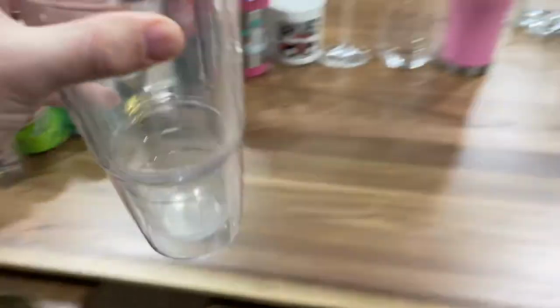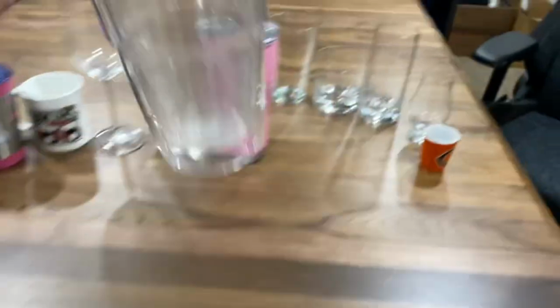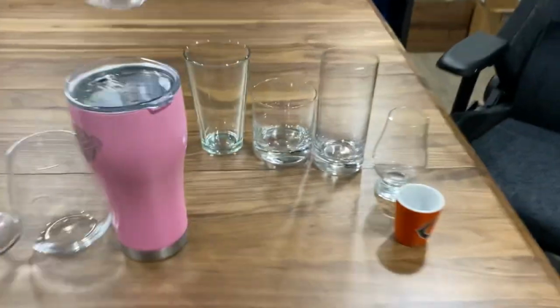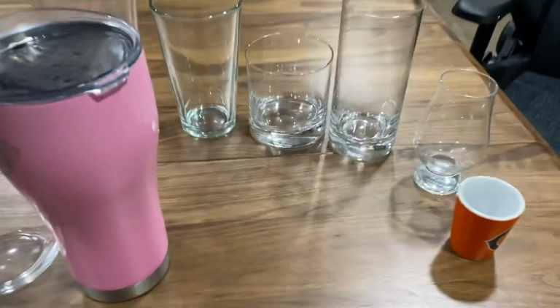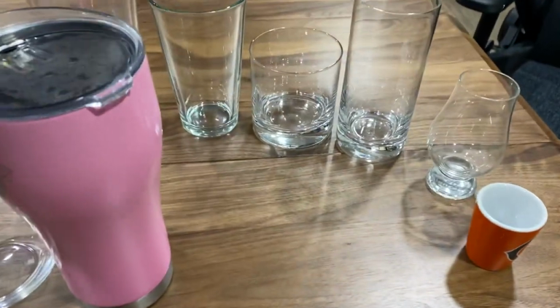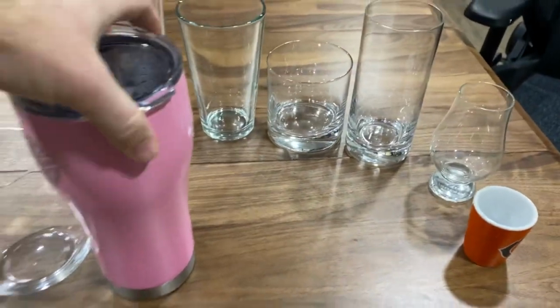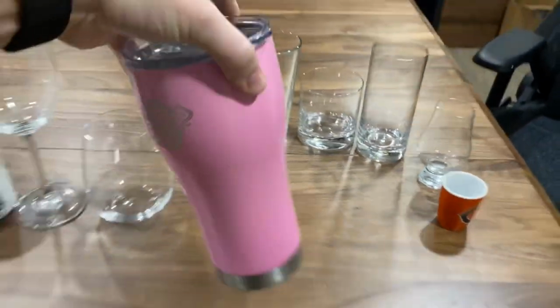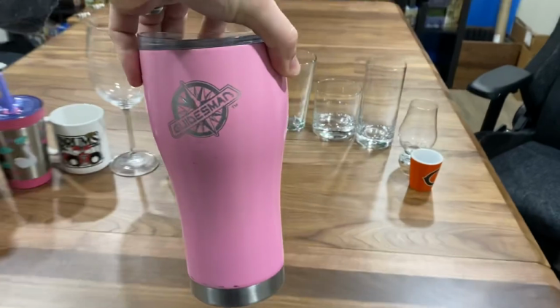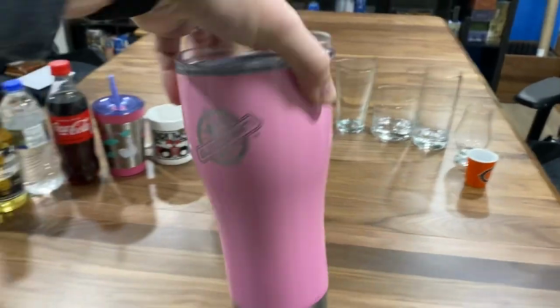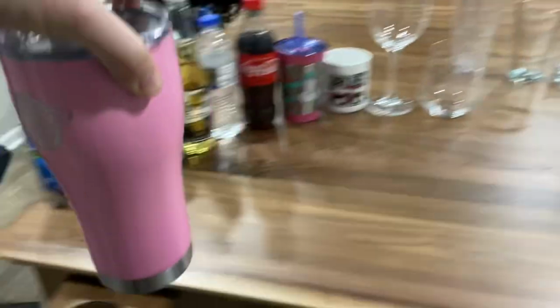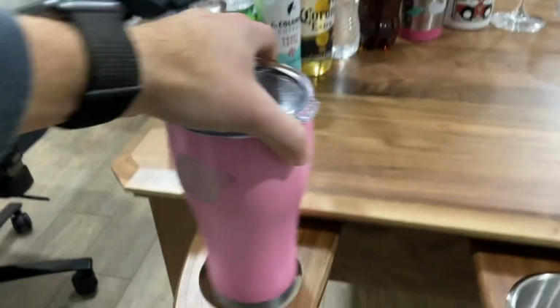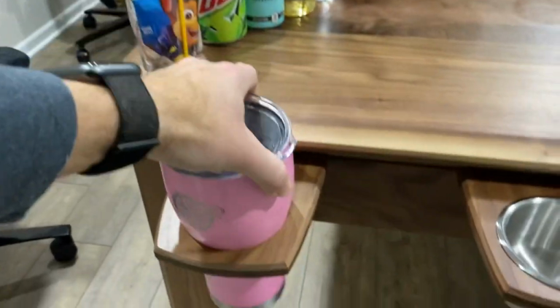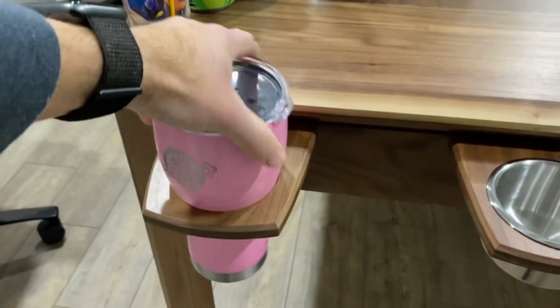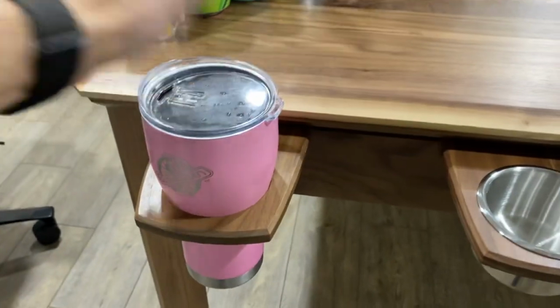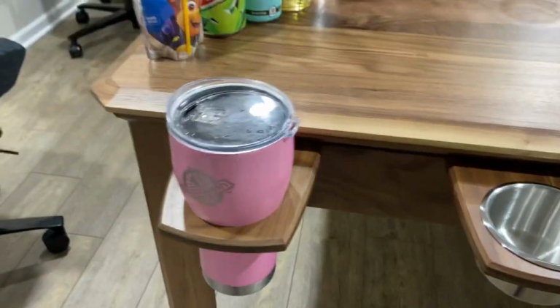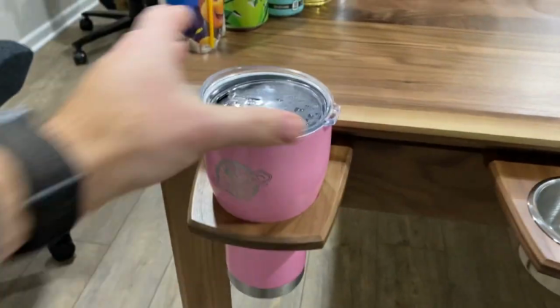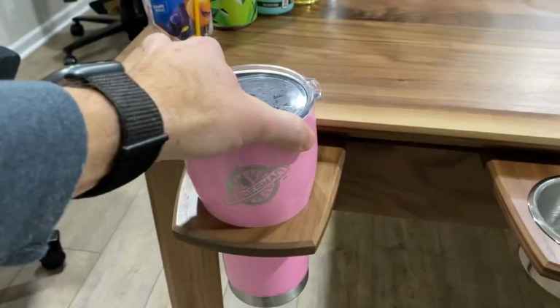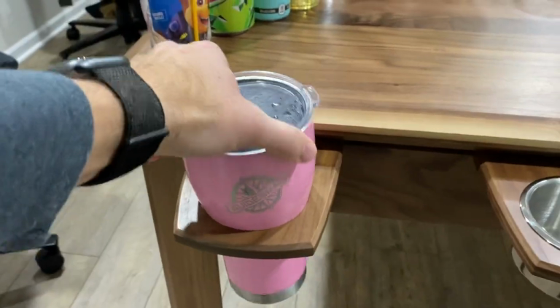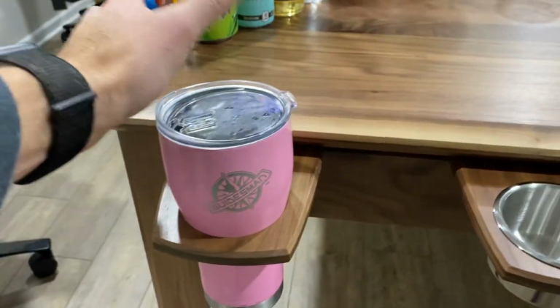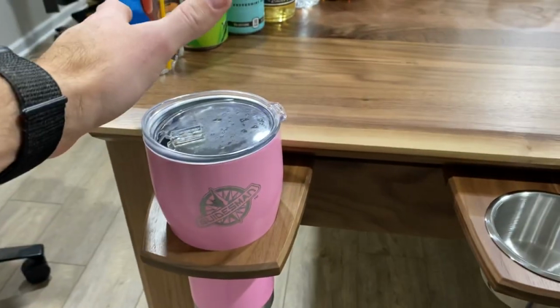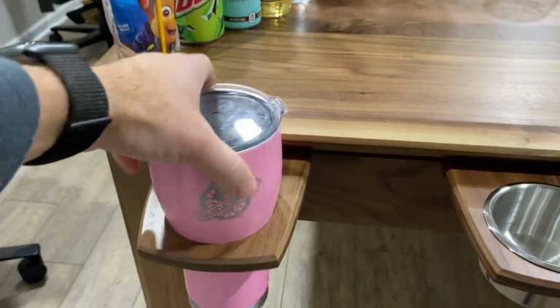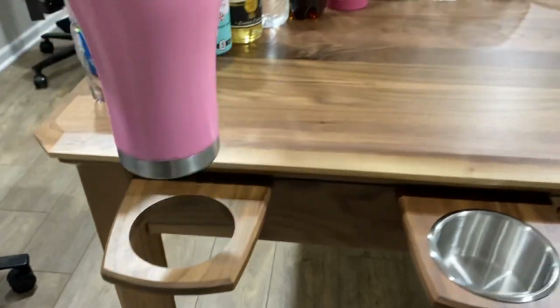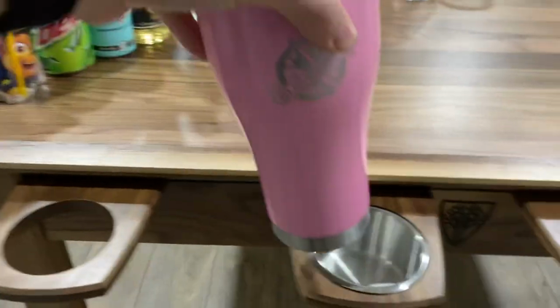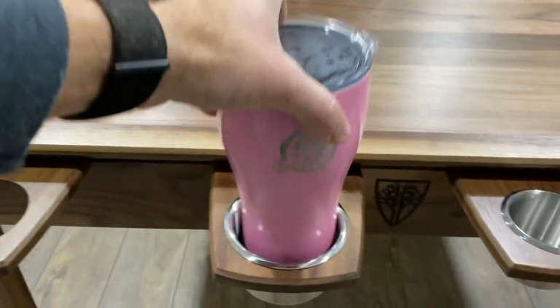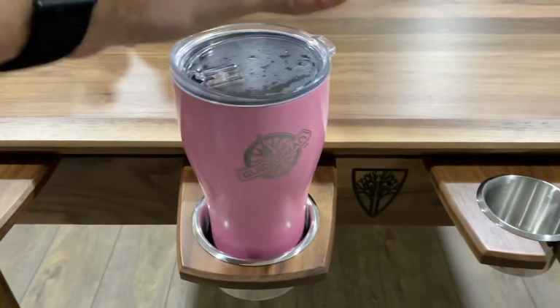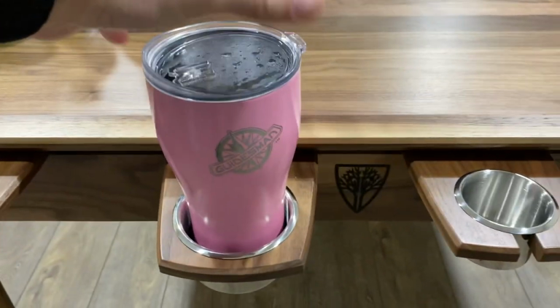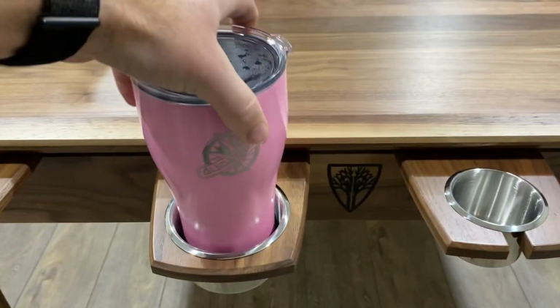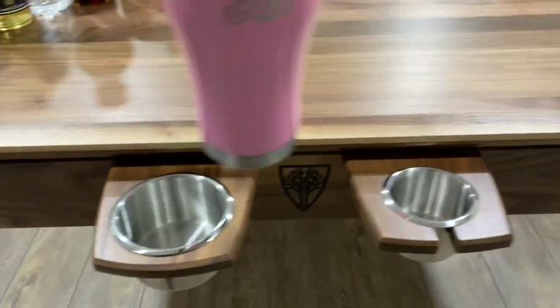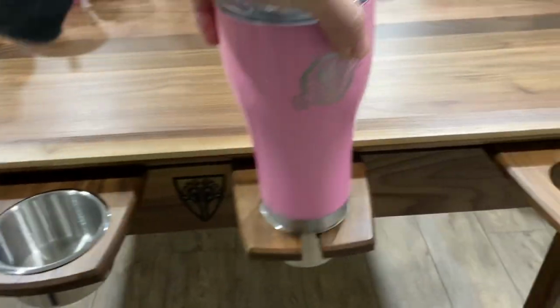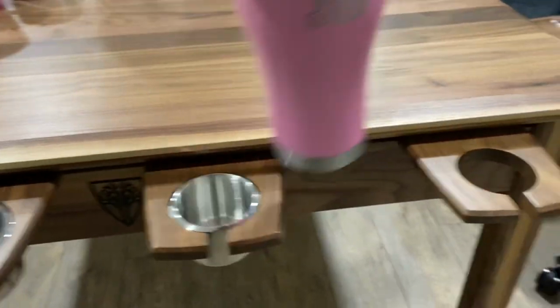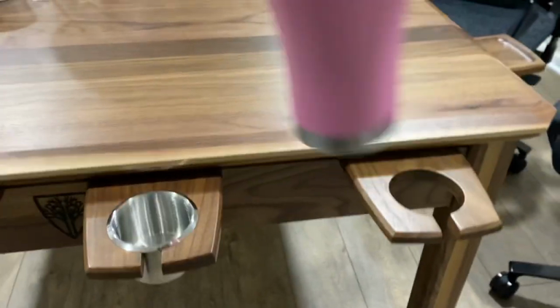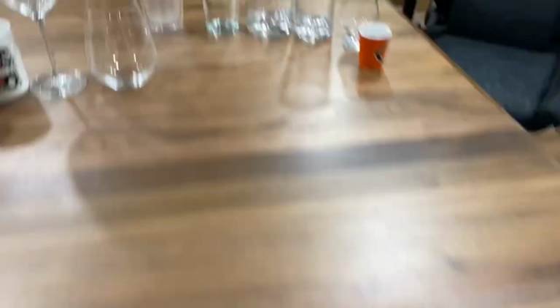For a nice big oversized tumbler, and going with more of the reusable size, the metal one — this is from a Menards store — same idea going across, fits great in the large.